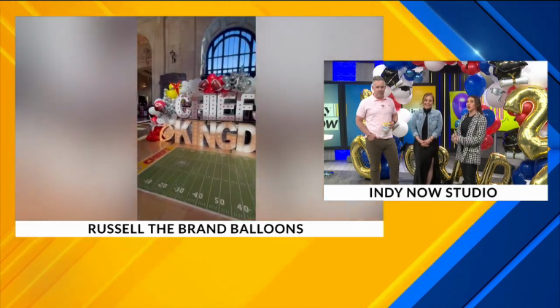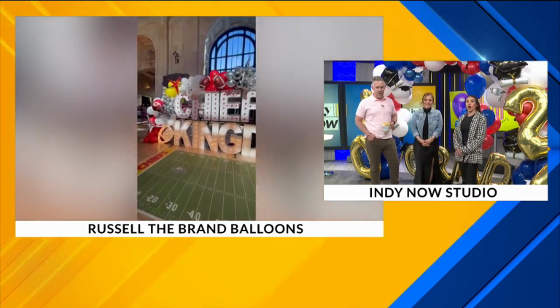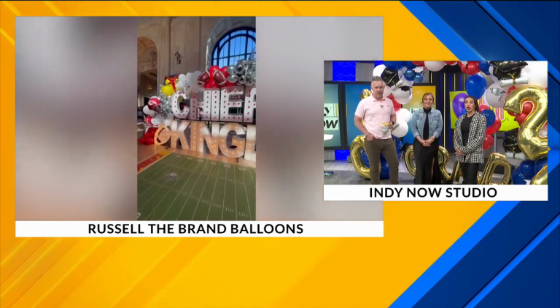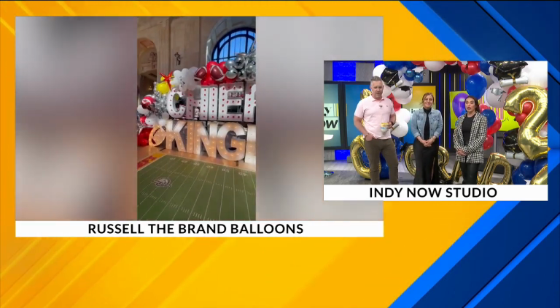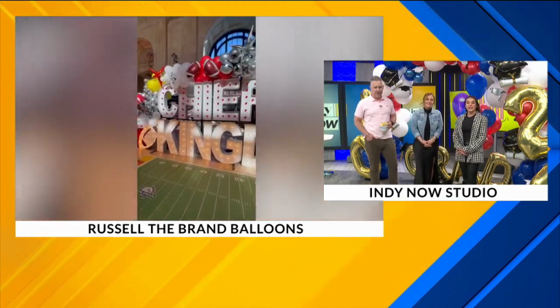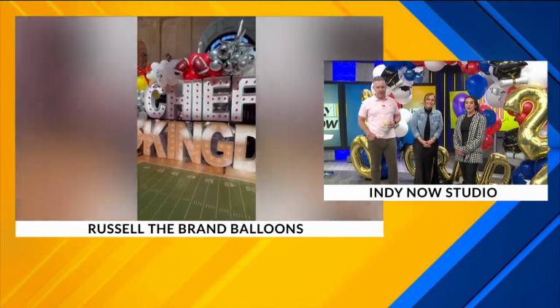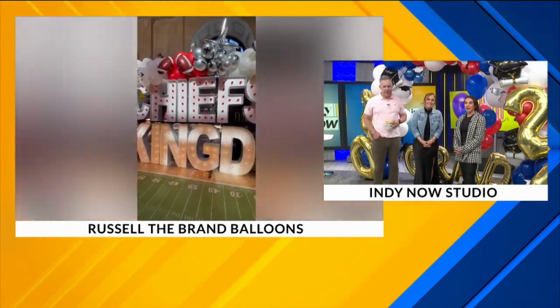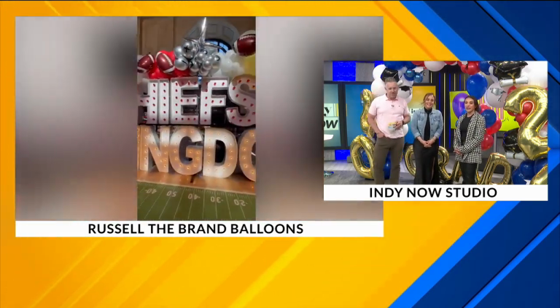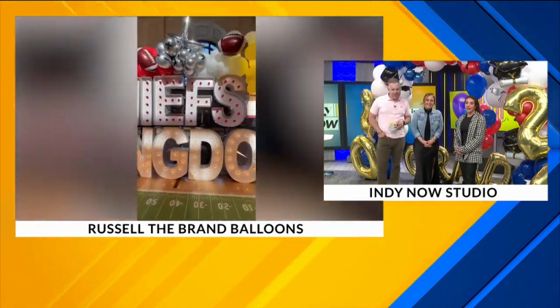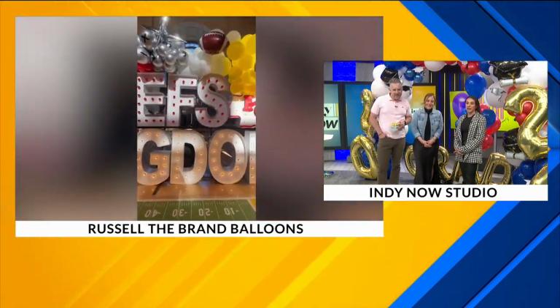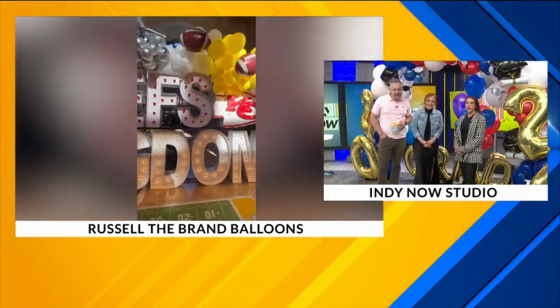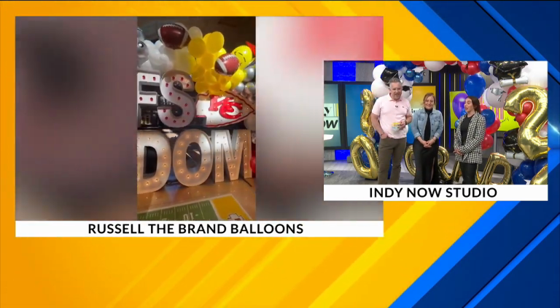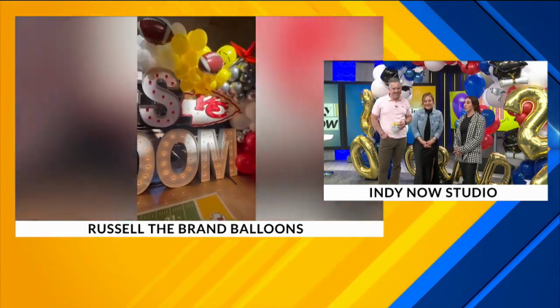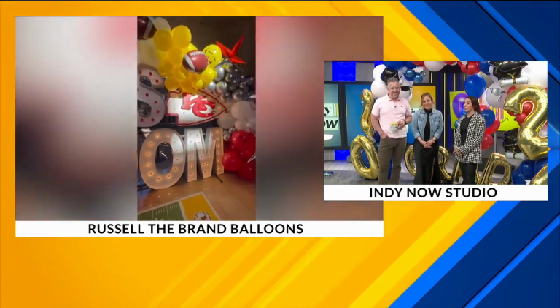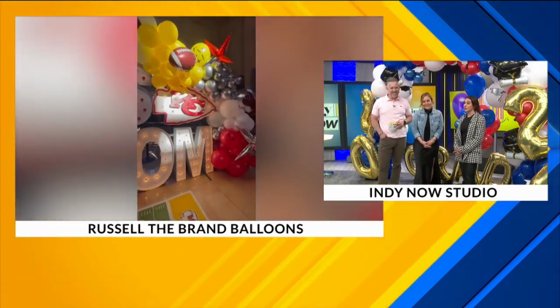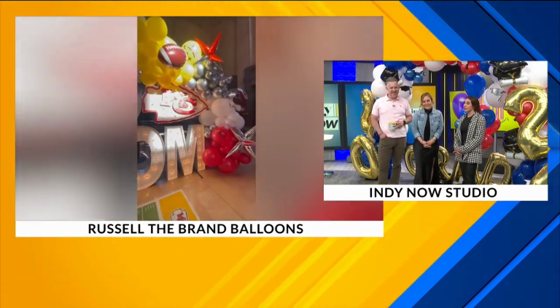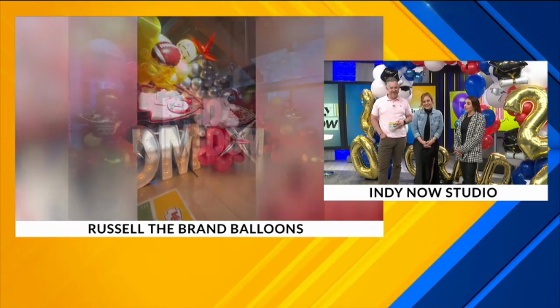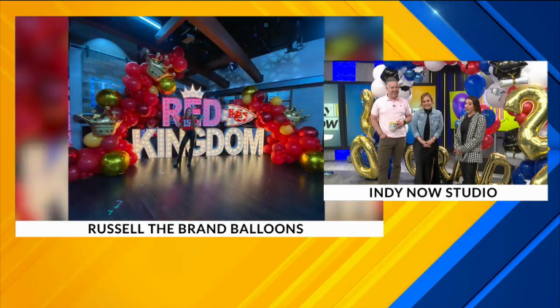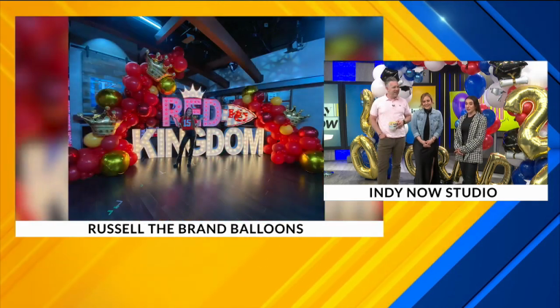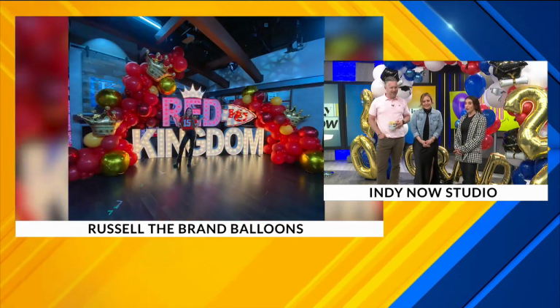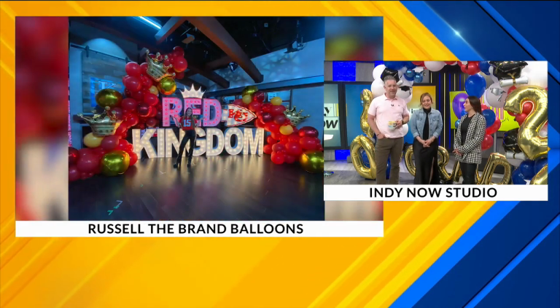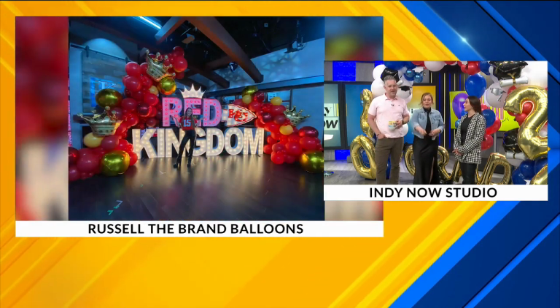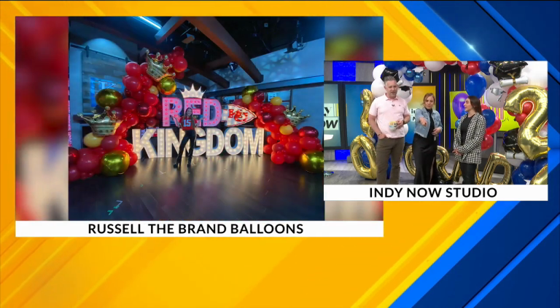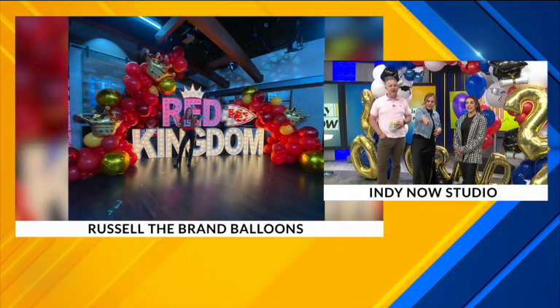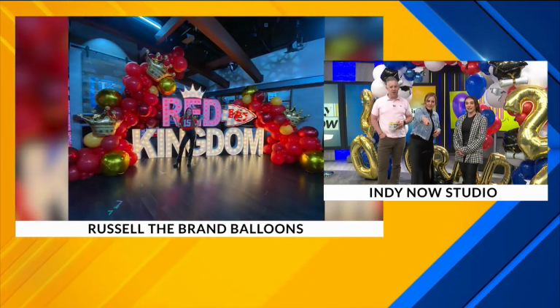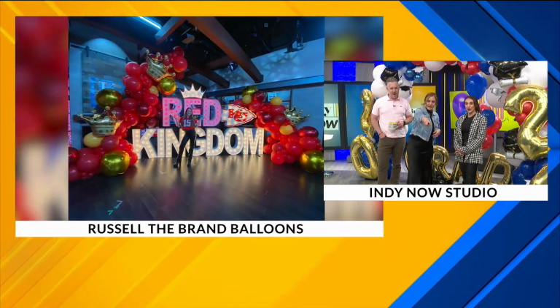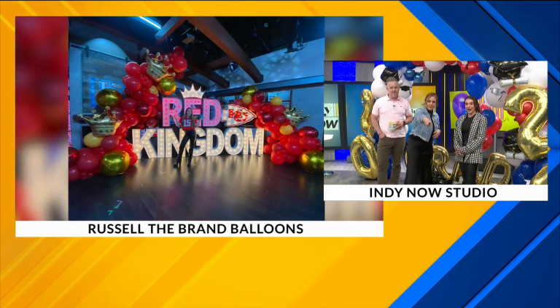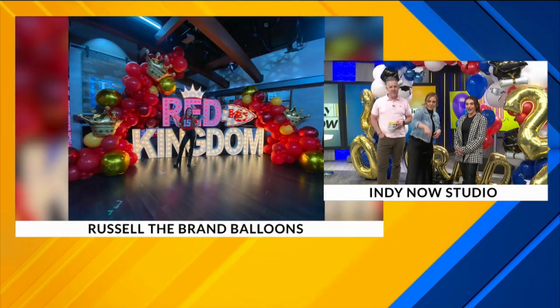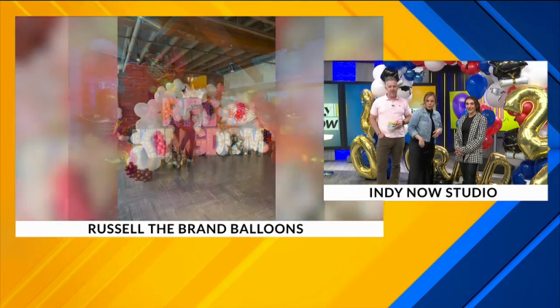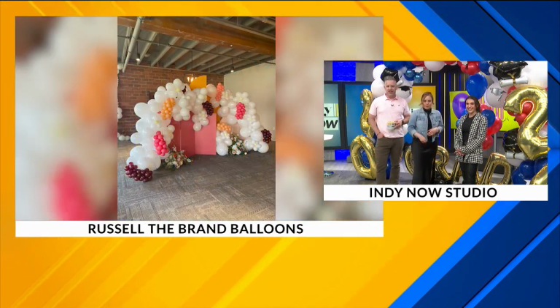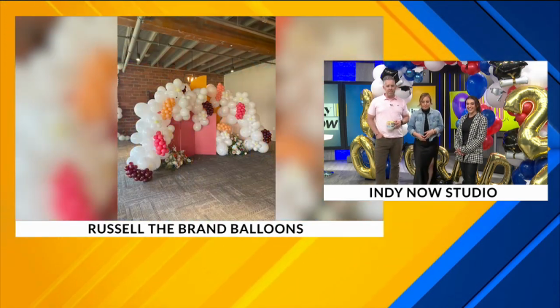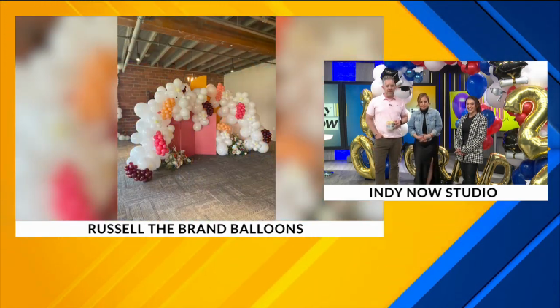All types of fun events. We did a lot of Chiefs Kingdom stuff out in Kansas City. Look at that — yeah, that's cool, that's amazing.